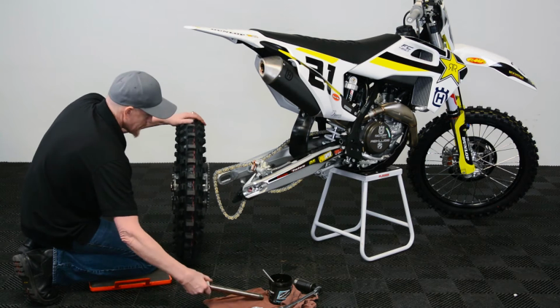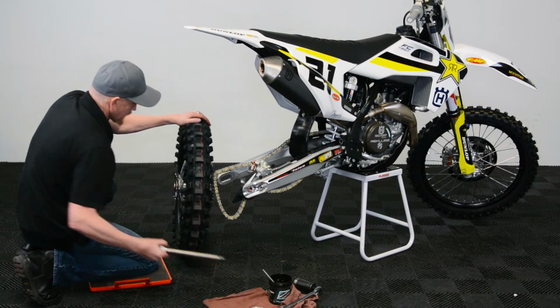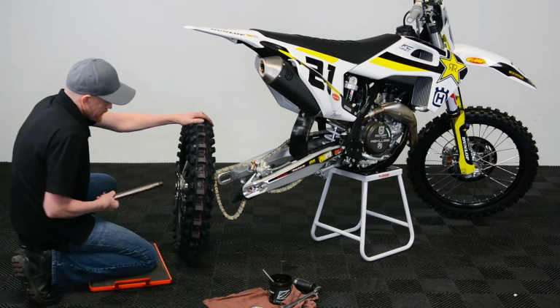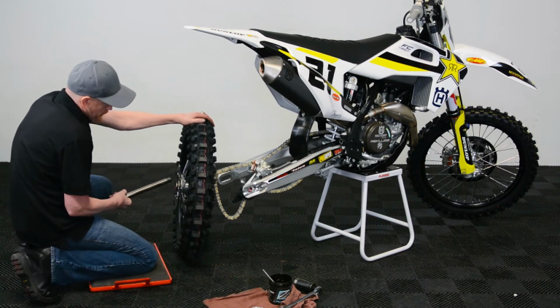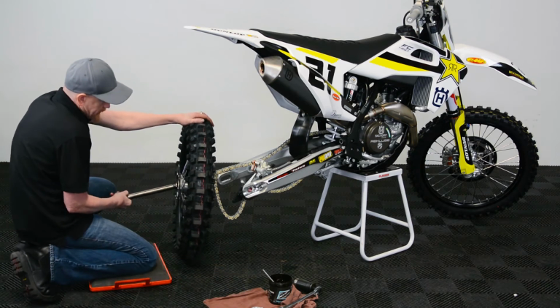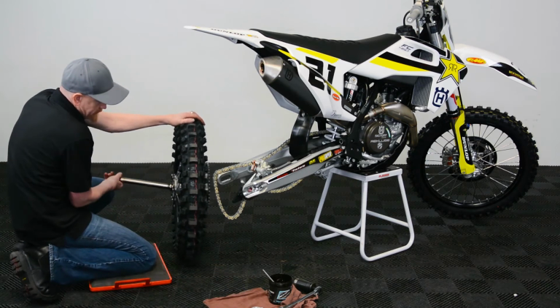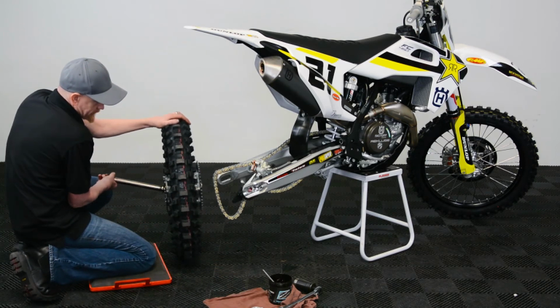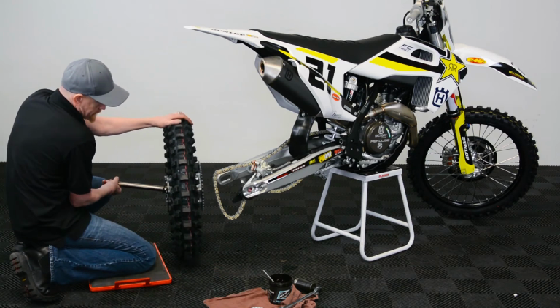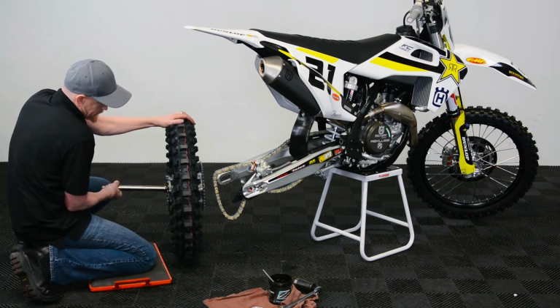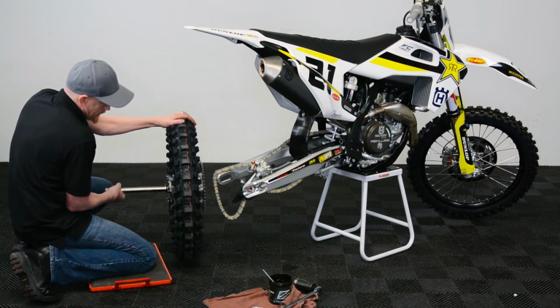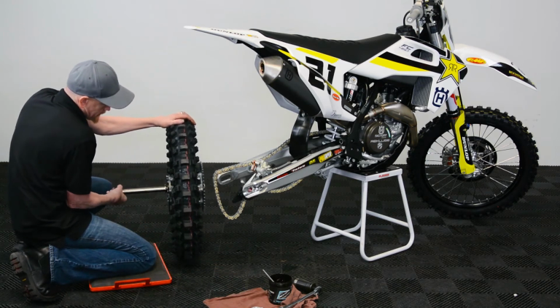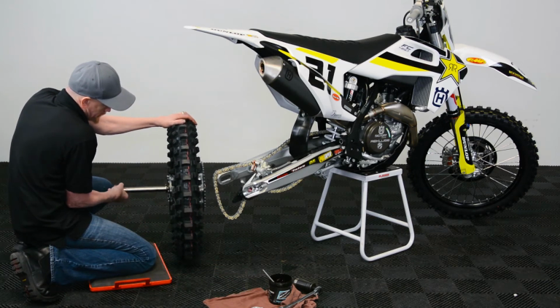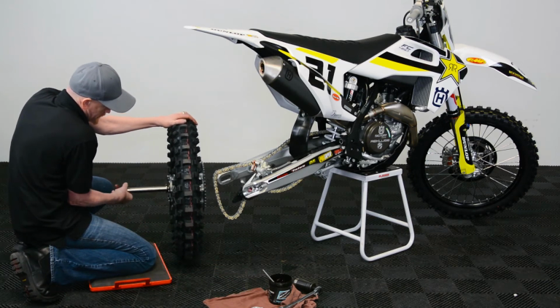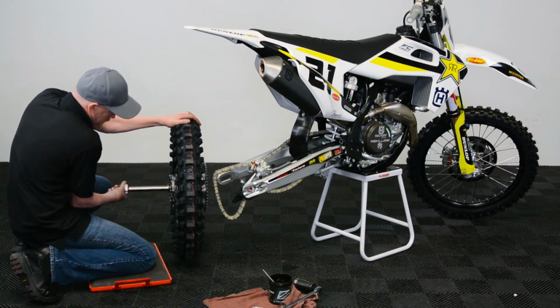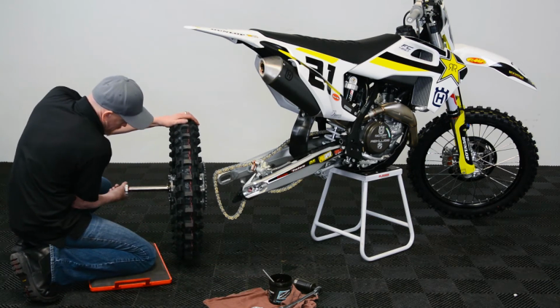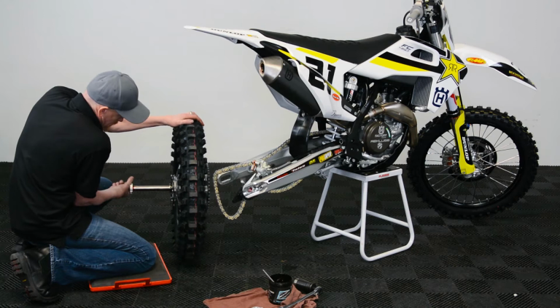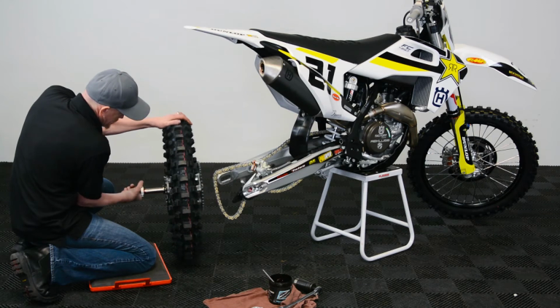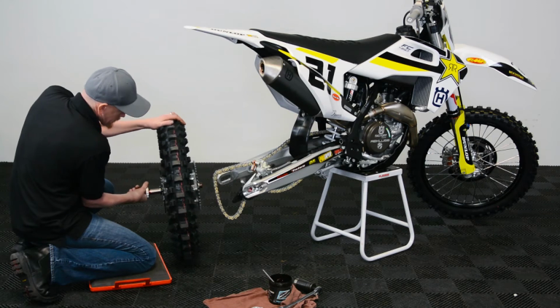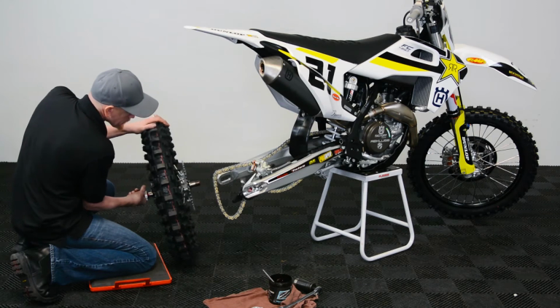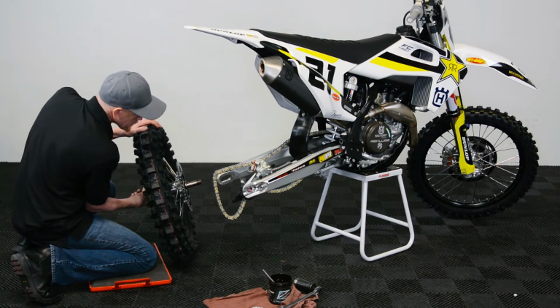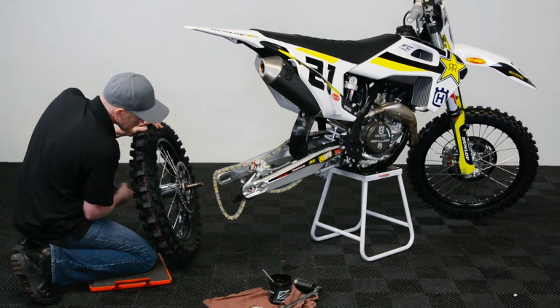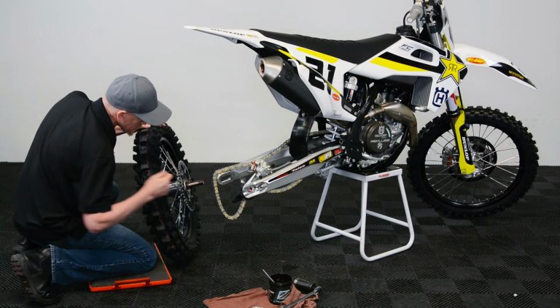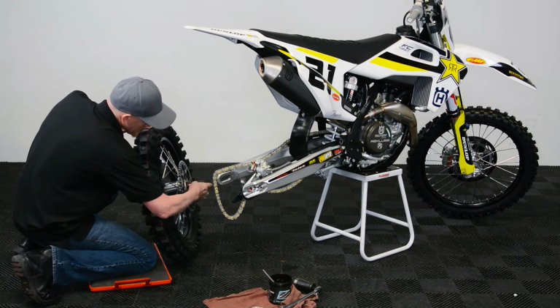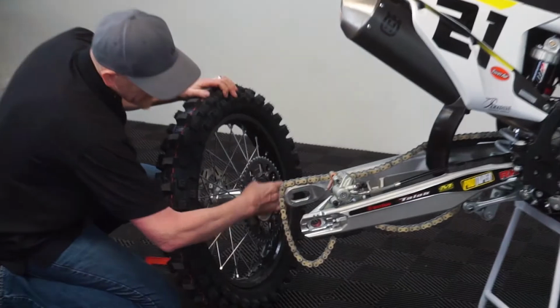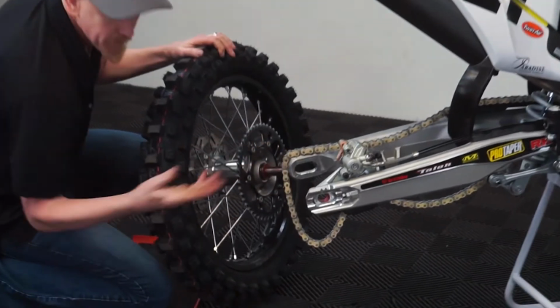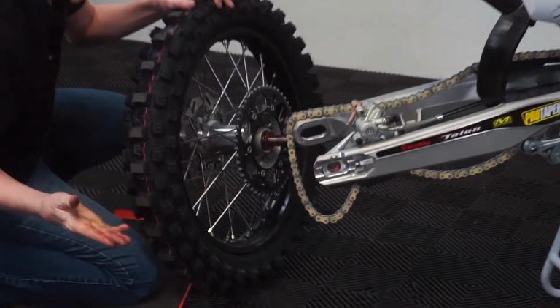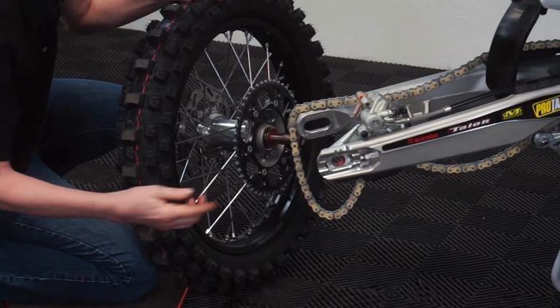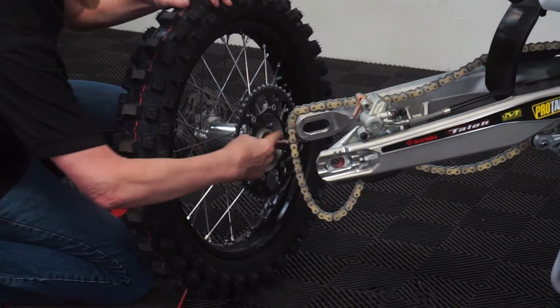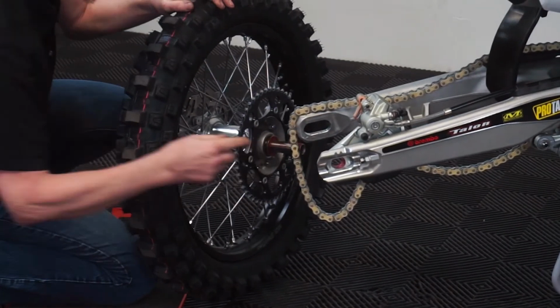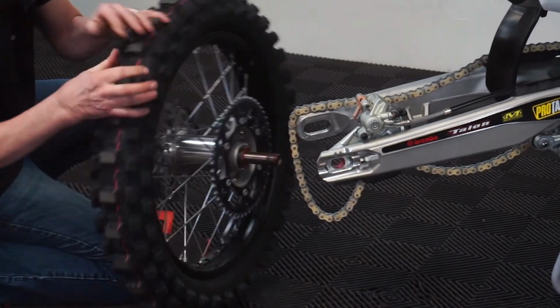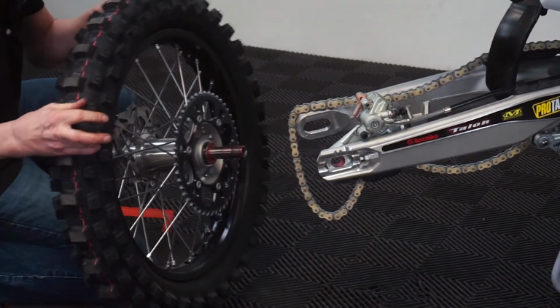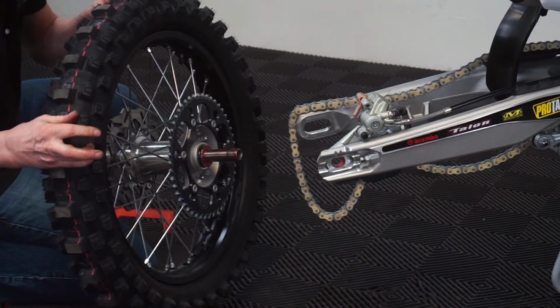And whenever you go to put it in, that way you've brought grease through, and there's still good grease on the axle.